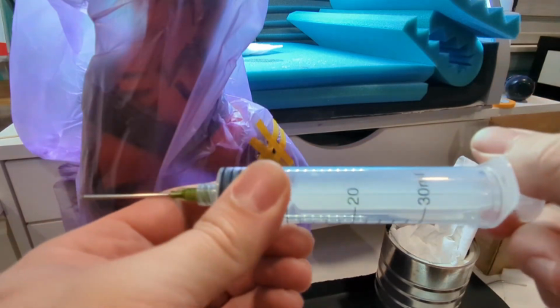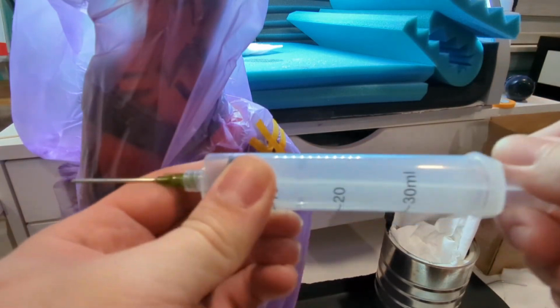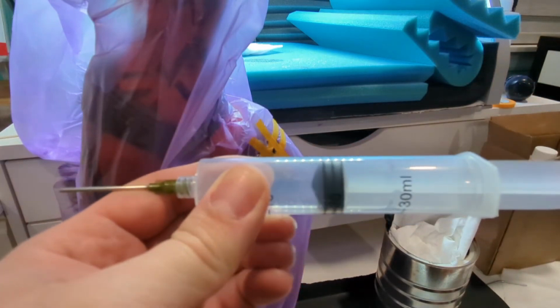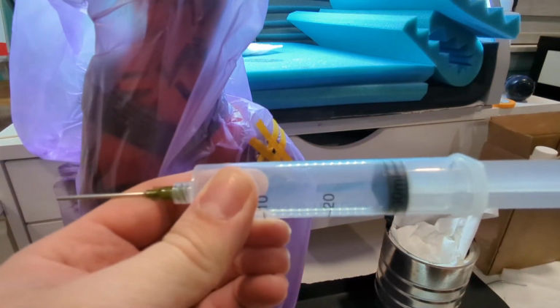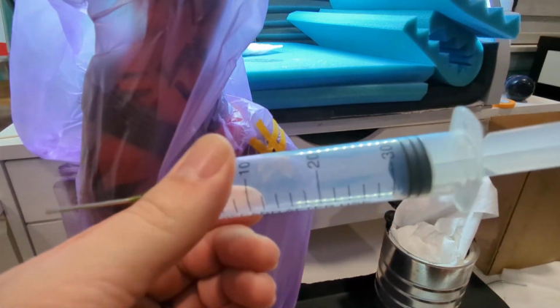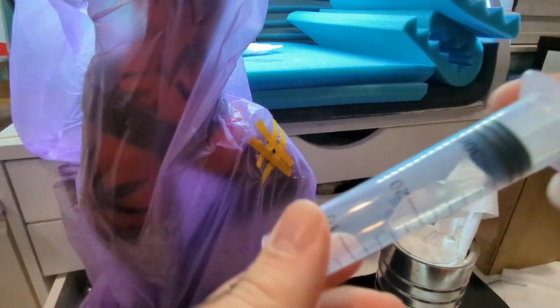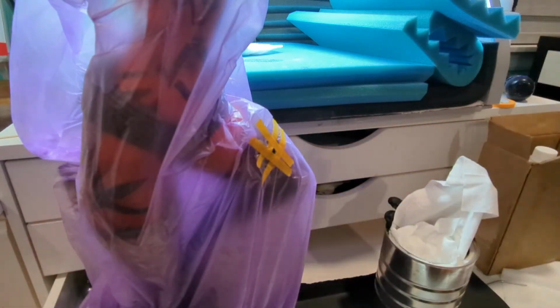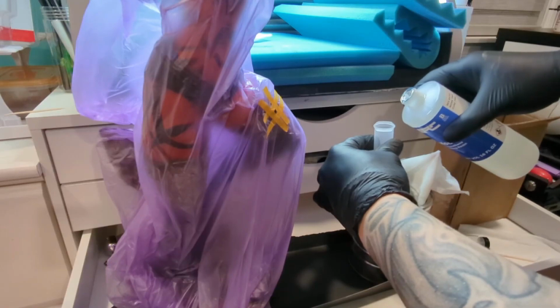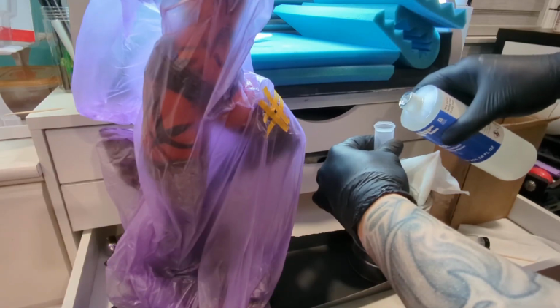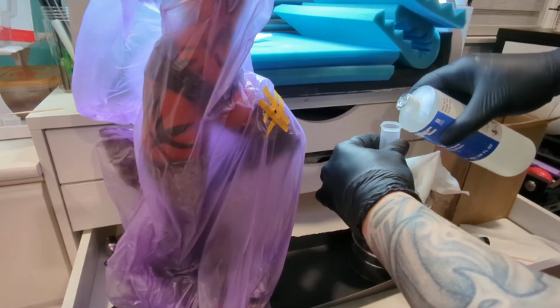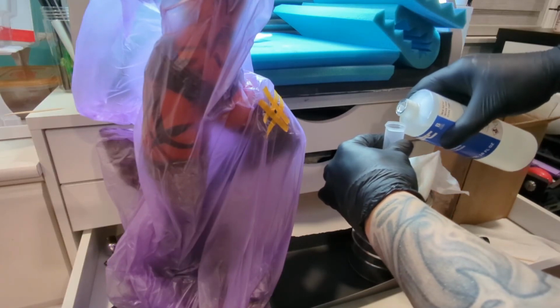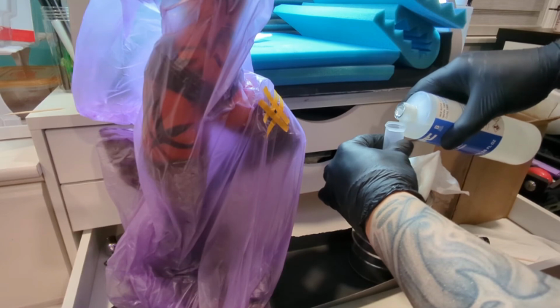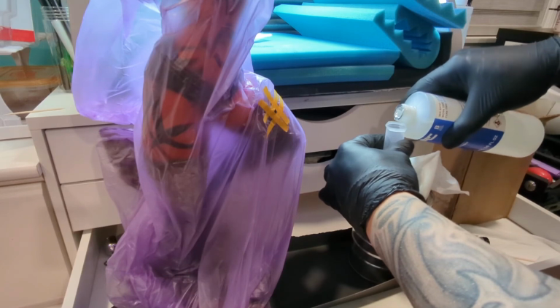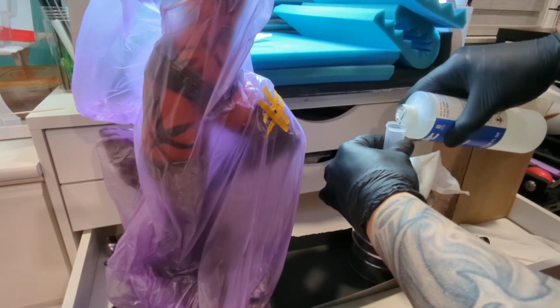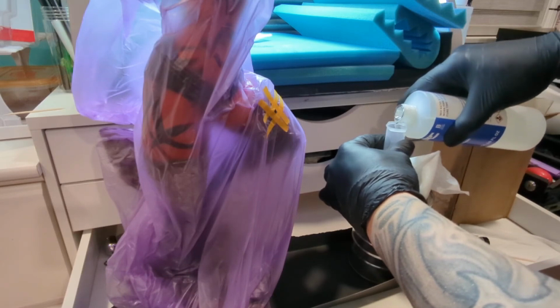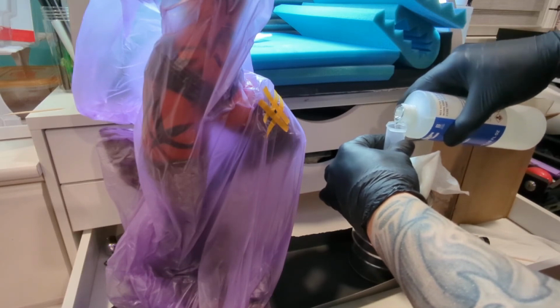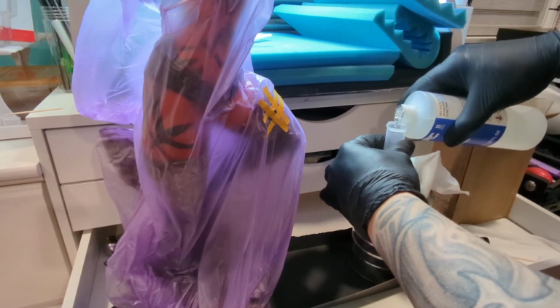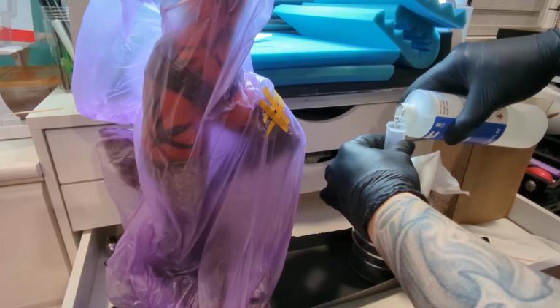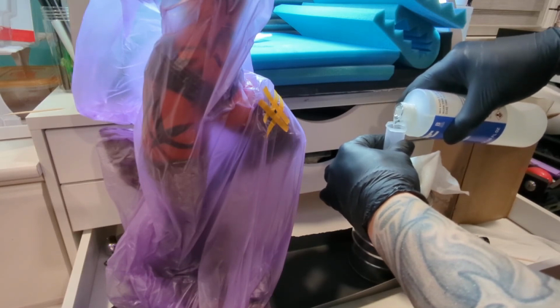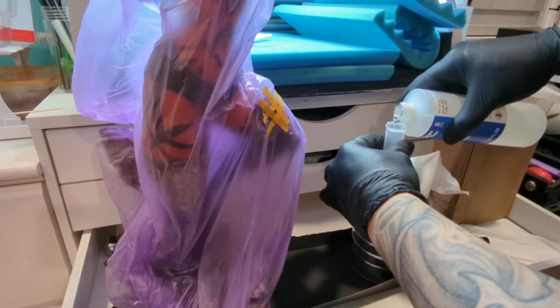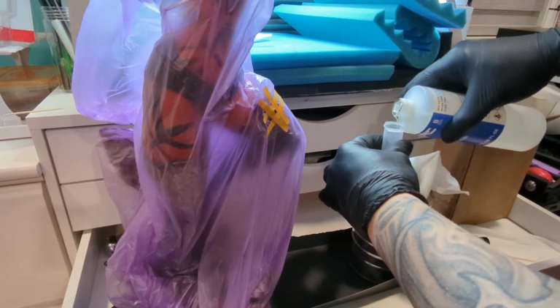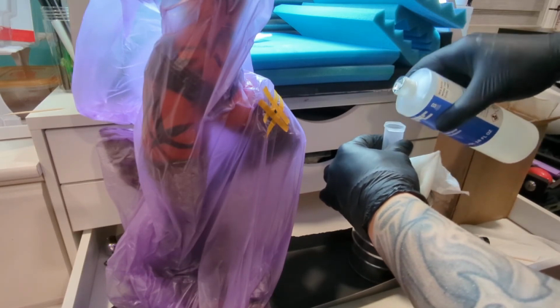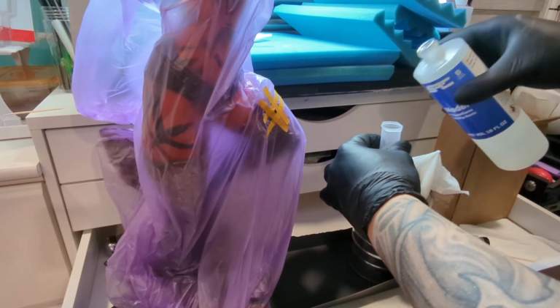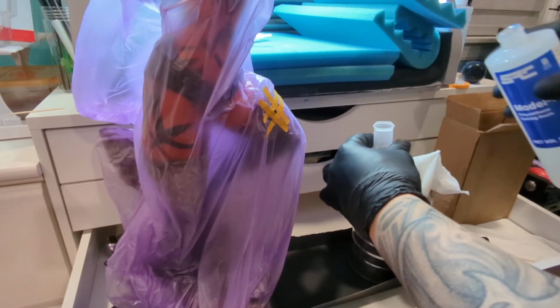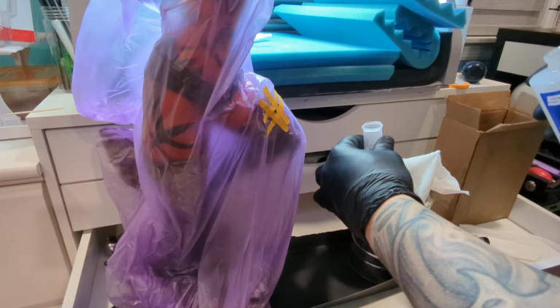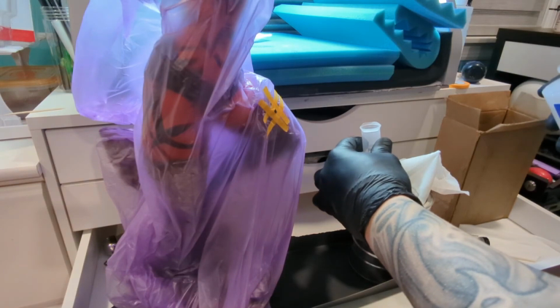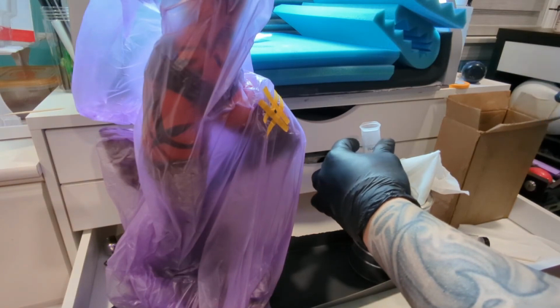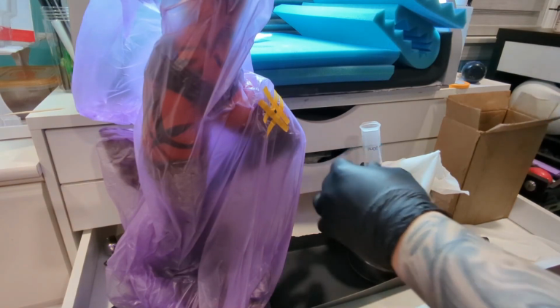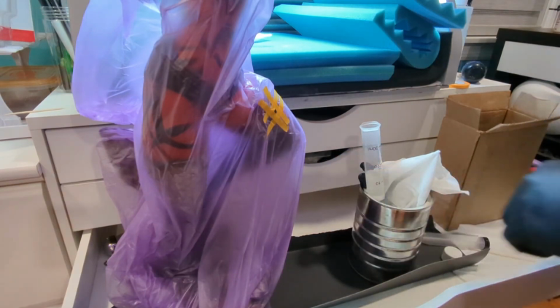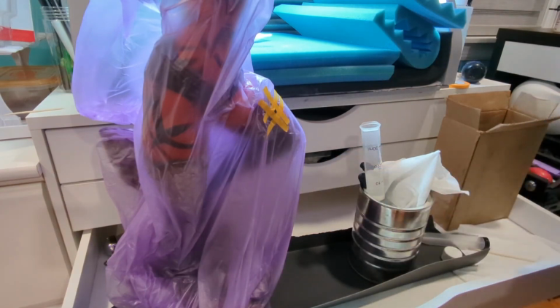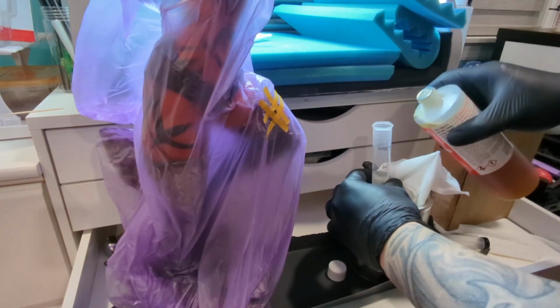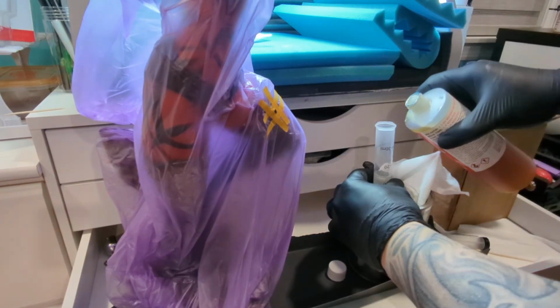This time around we're going to inject the resin a little bit differently. I'm going to have to work even faster now. I'm actually going to mix the resin ahead of time — mixing part A and part B together first — and then injecting it into the leg.